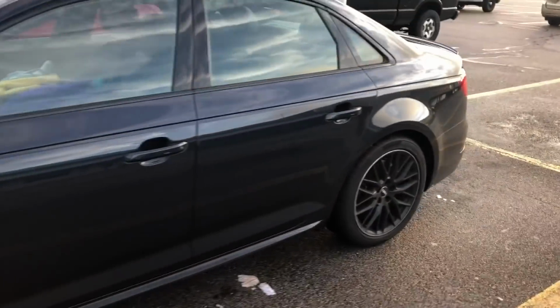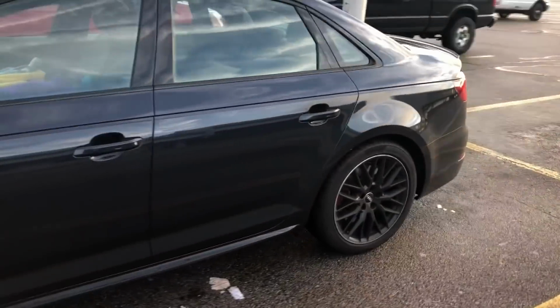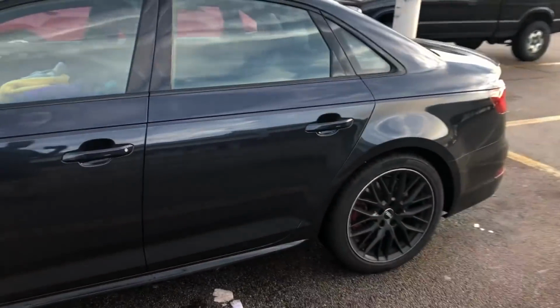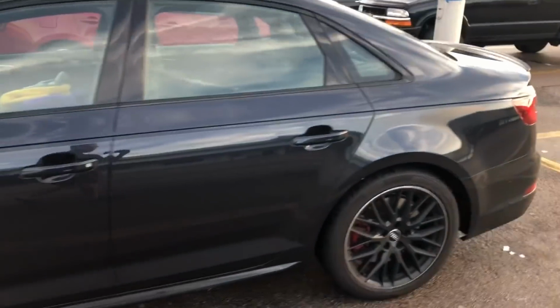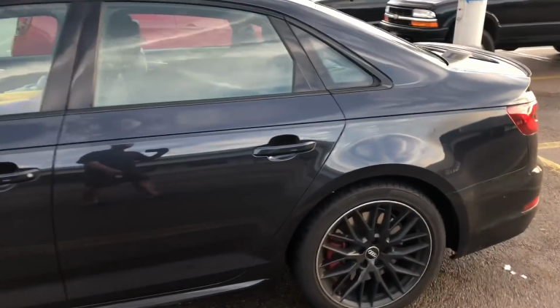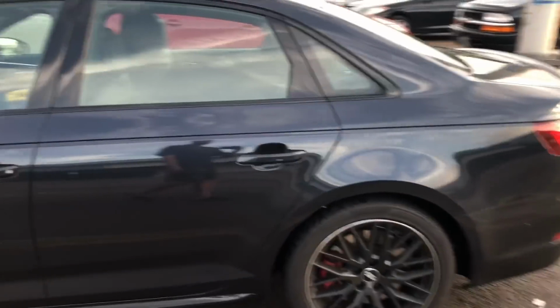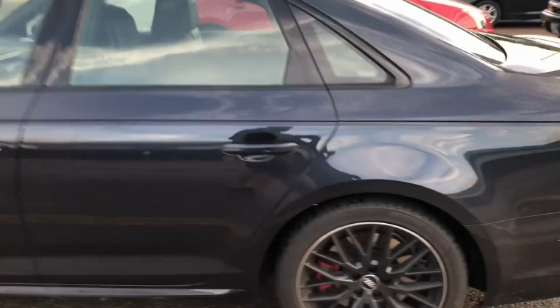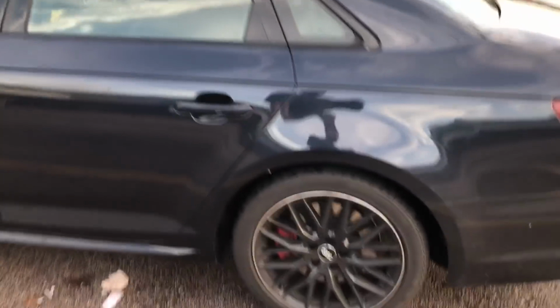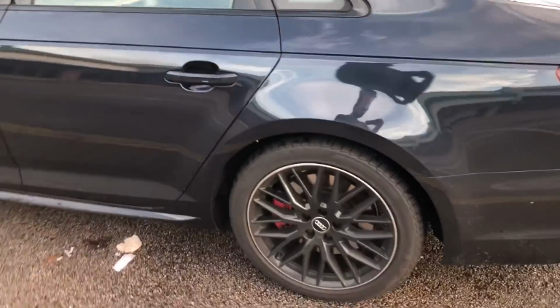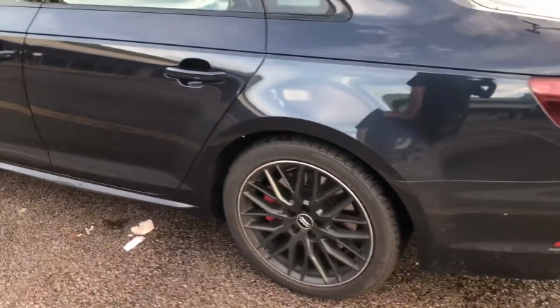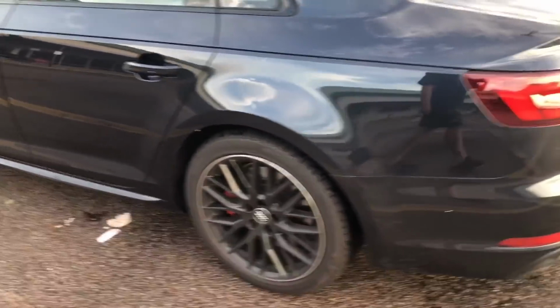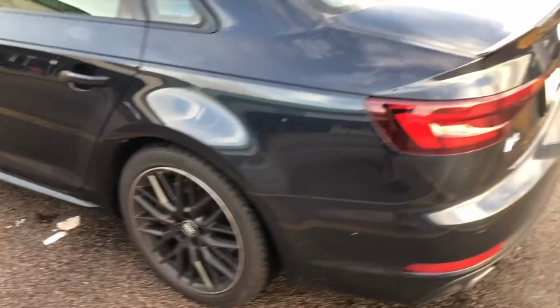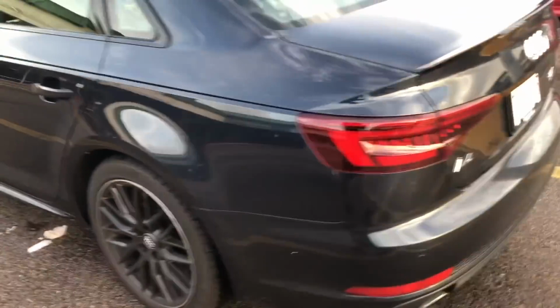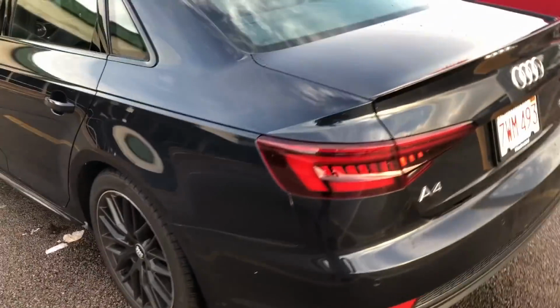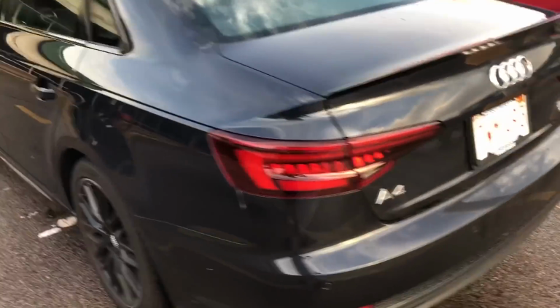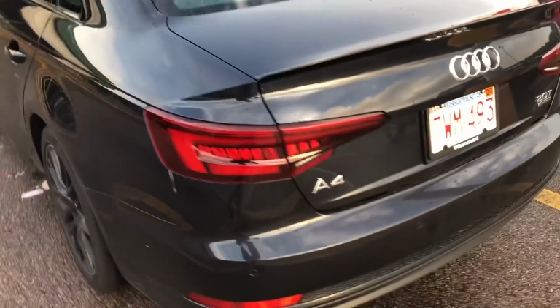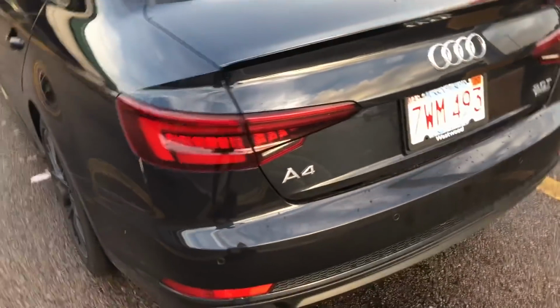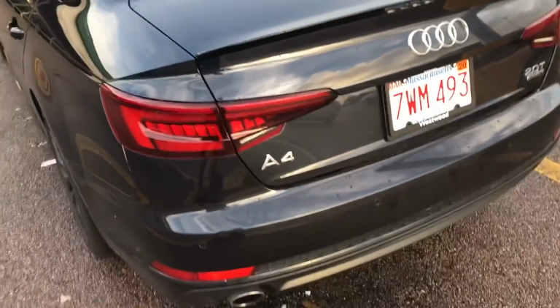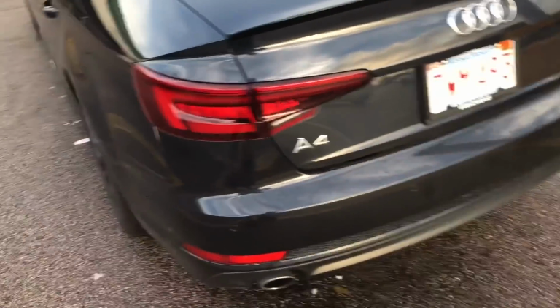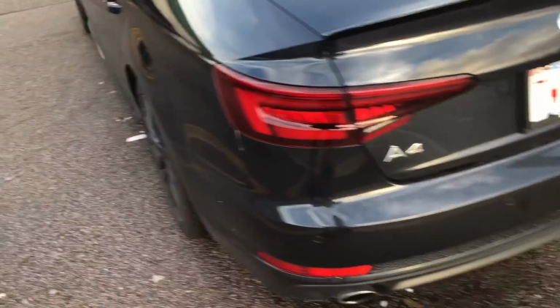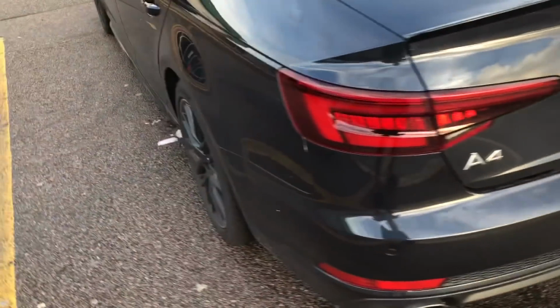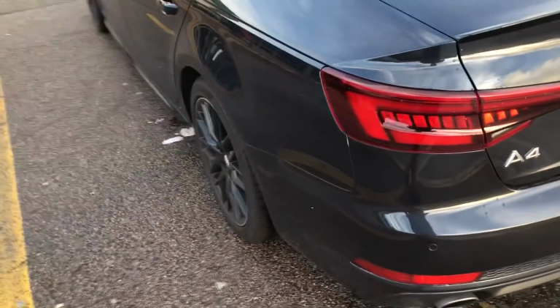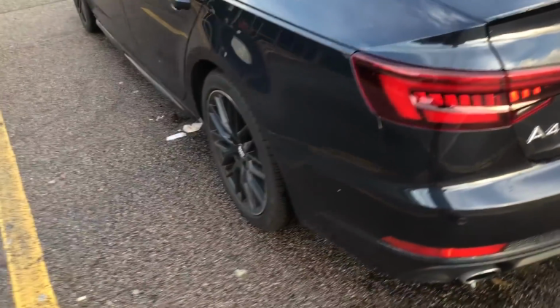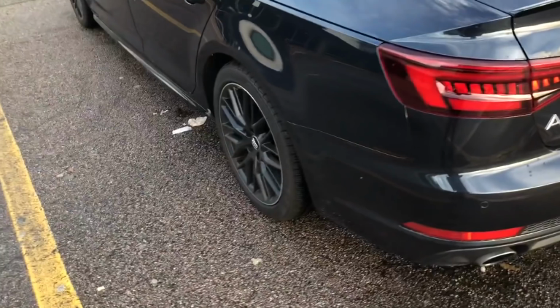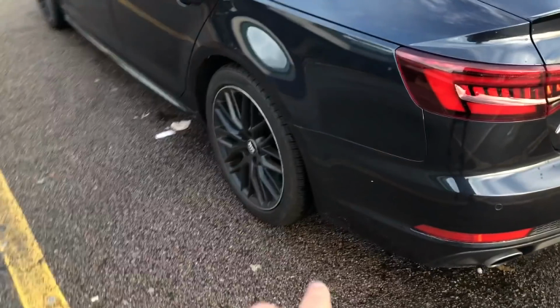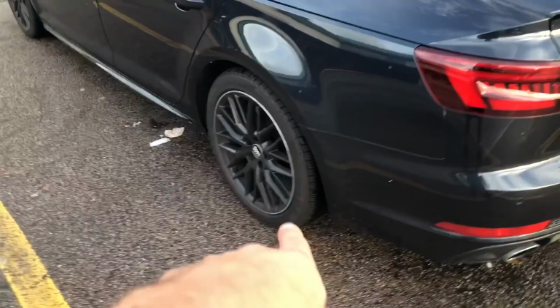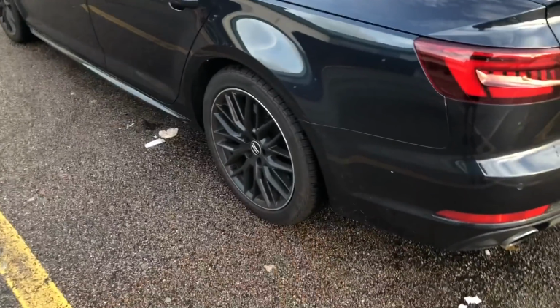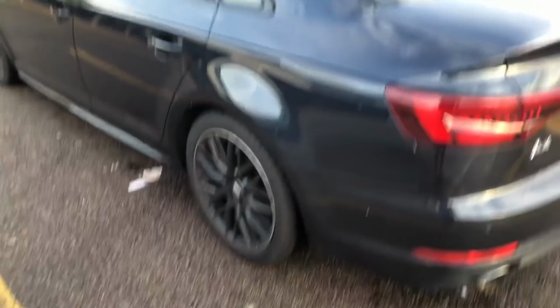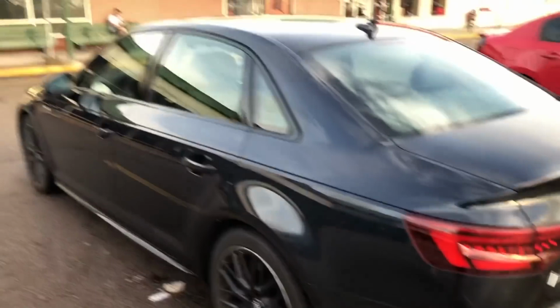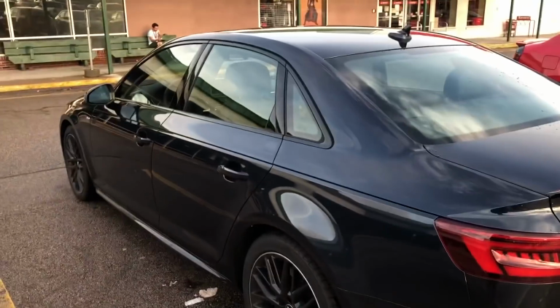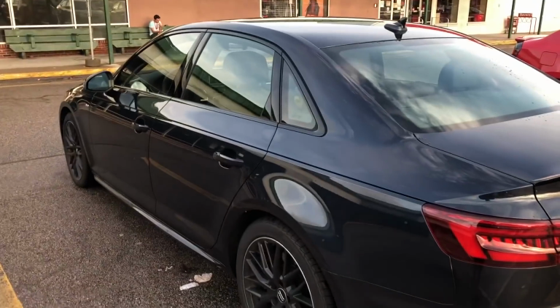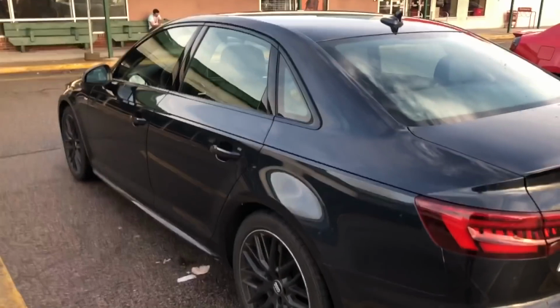We got that loaner Audi today — the Optic Black package. Fun fact: if you're trying to do this for an A4, don't do it. Just get an S4 for quite the same price, and then the money you save, put it toward the rims.